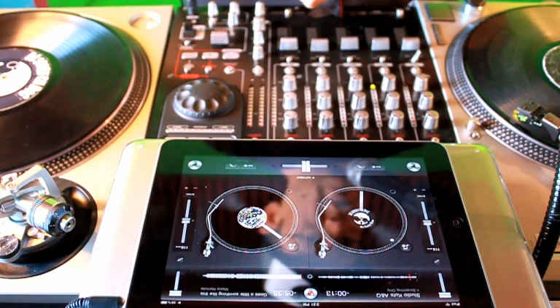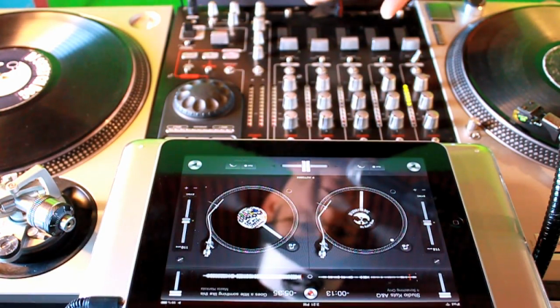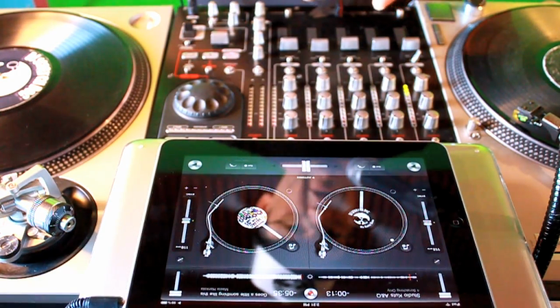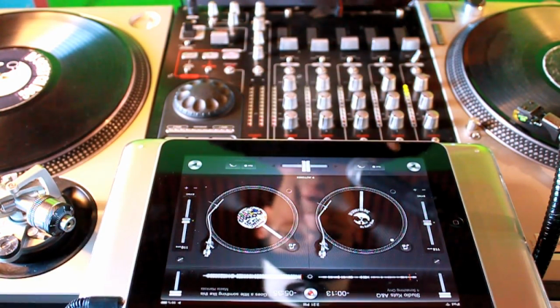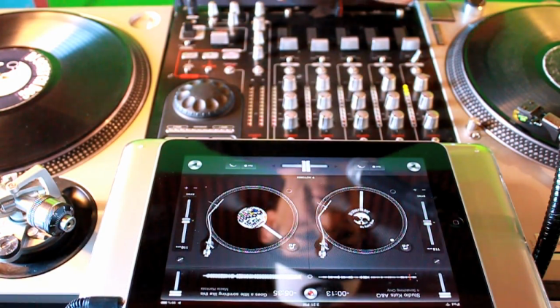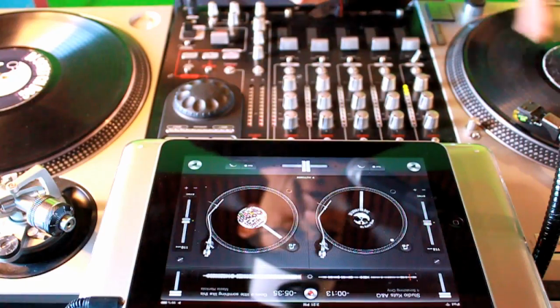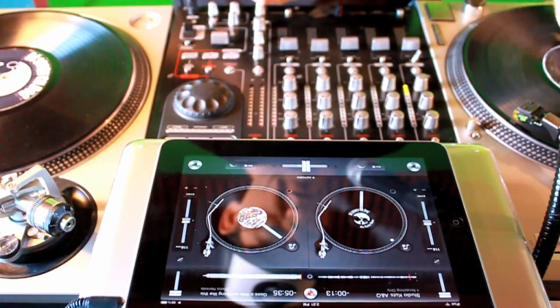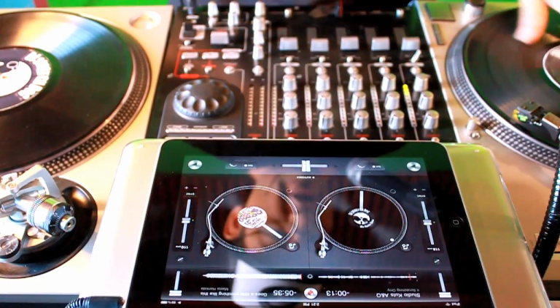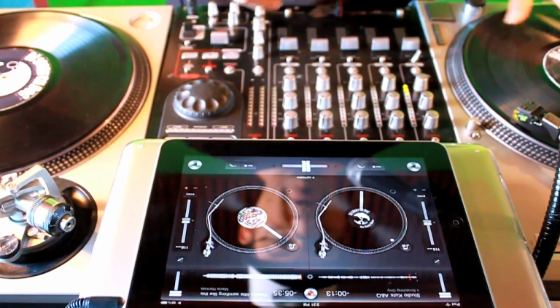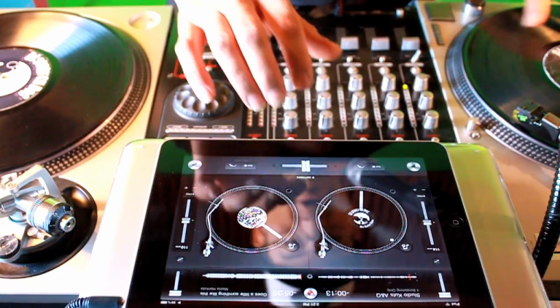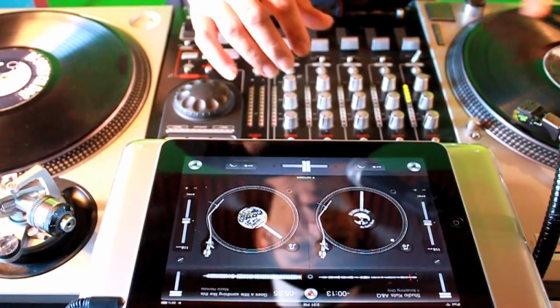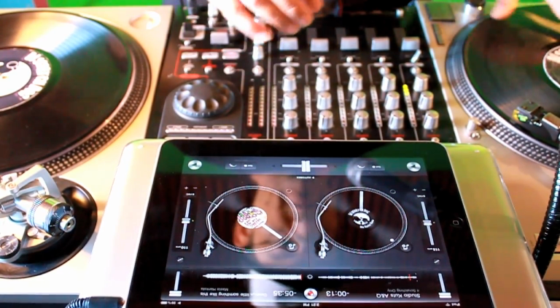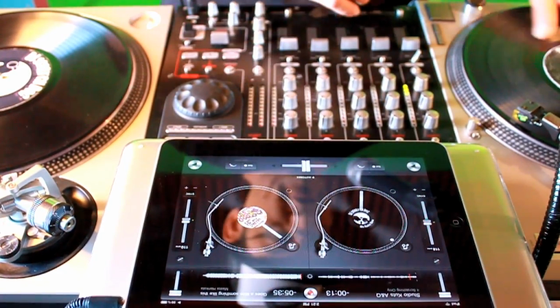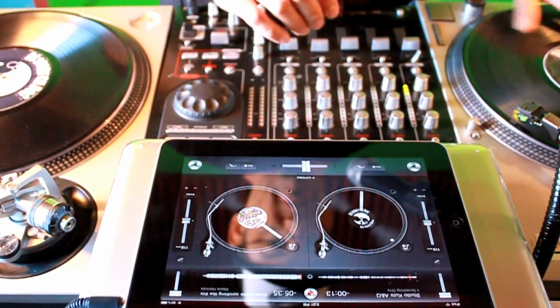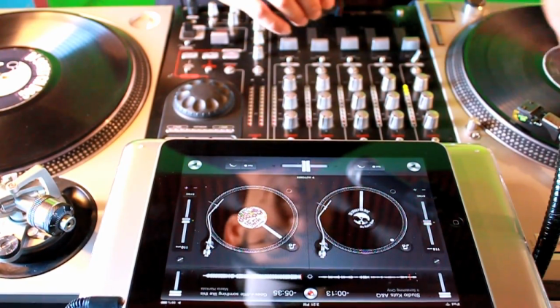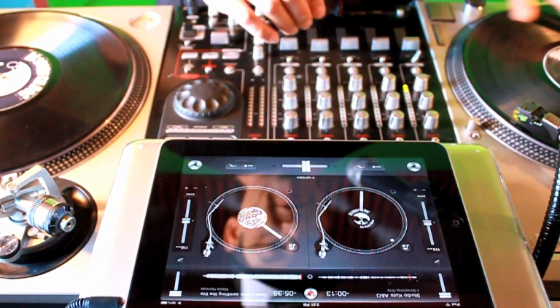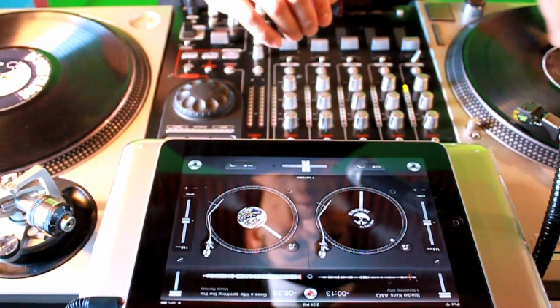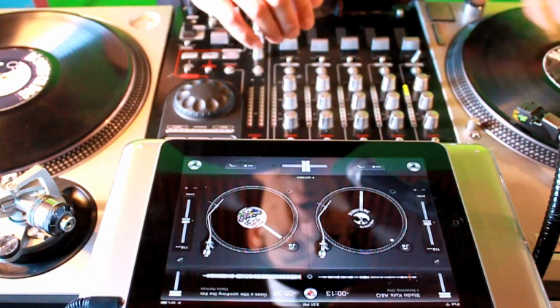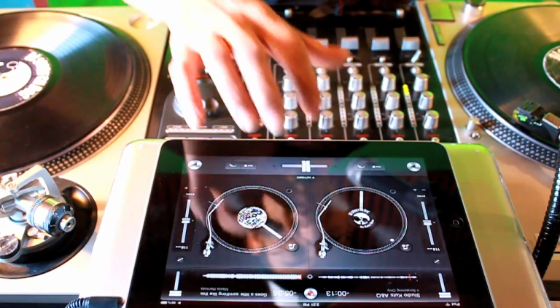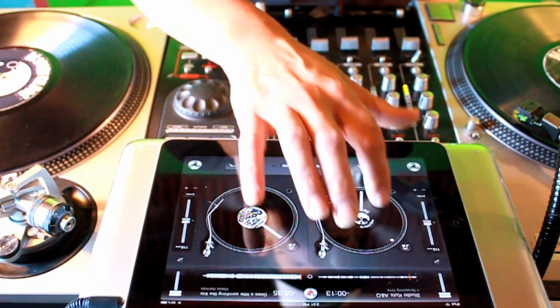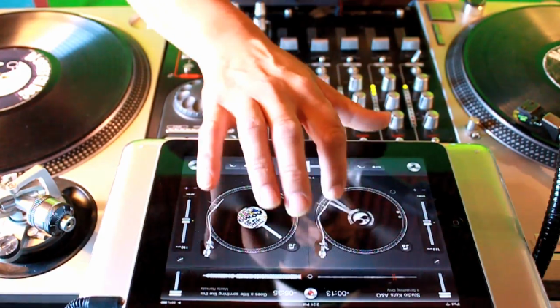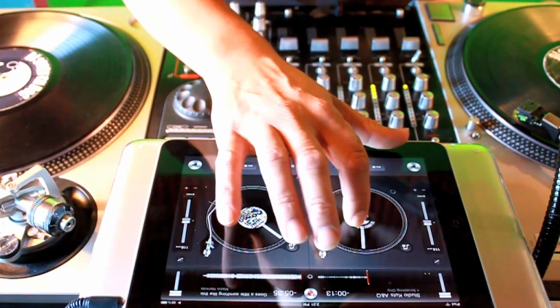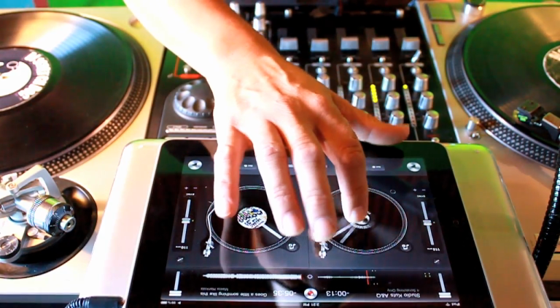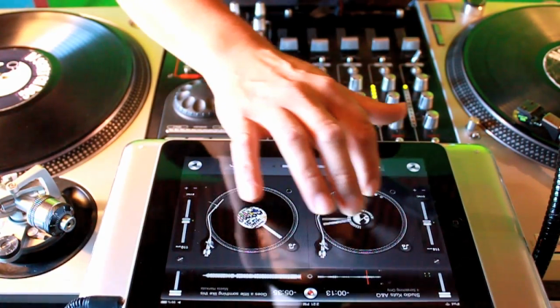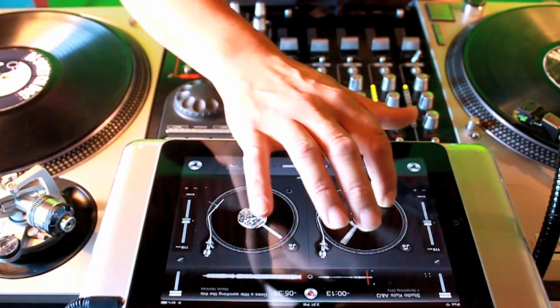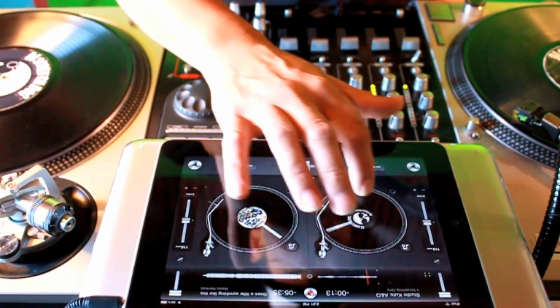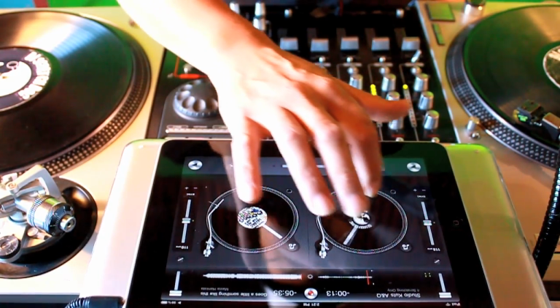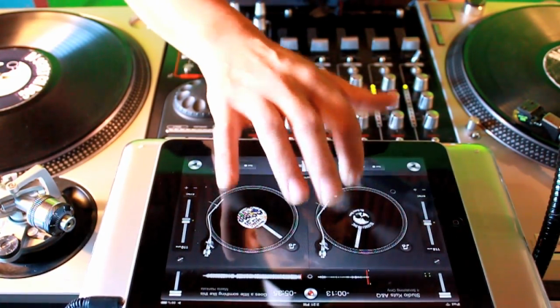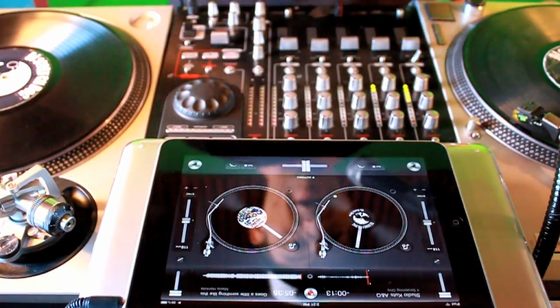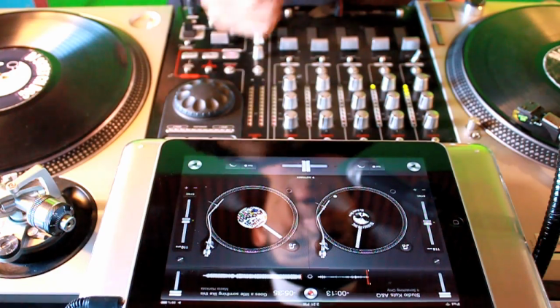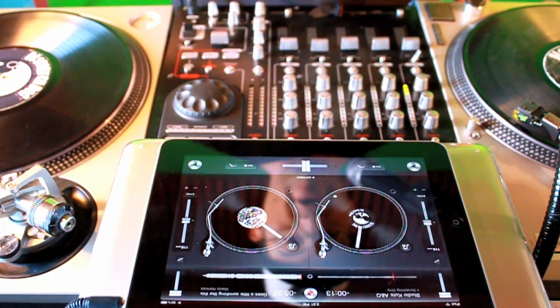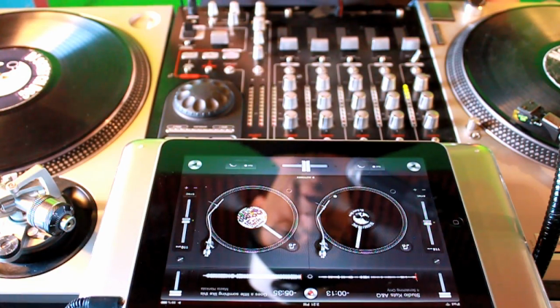On scratching, folks, it's just like using a real turntable — you're moving it back and forth, which they call the baby scratch. That is the baby scratch right there.